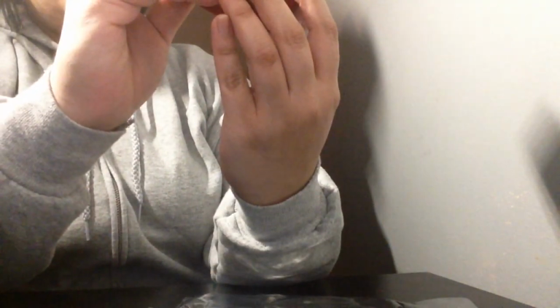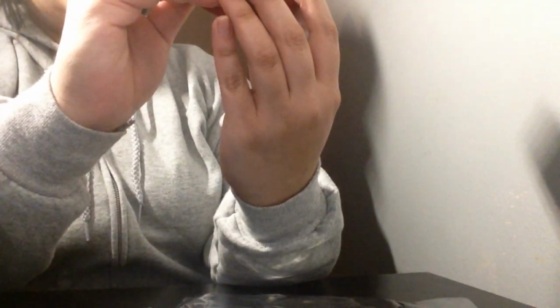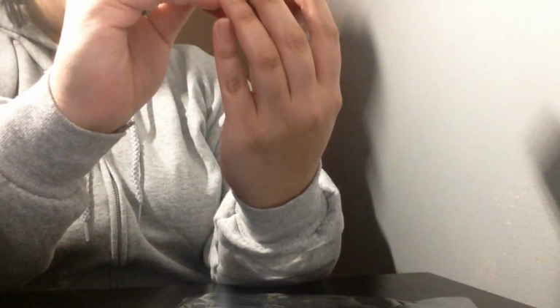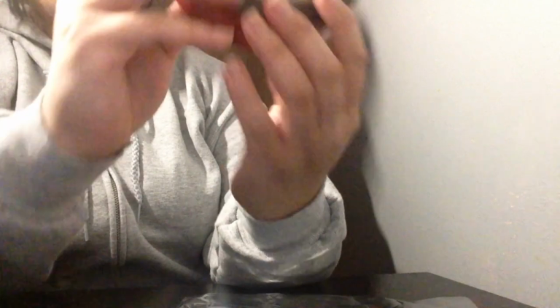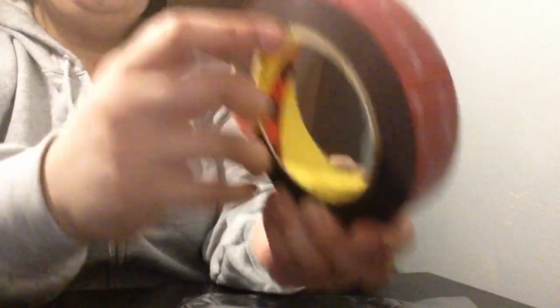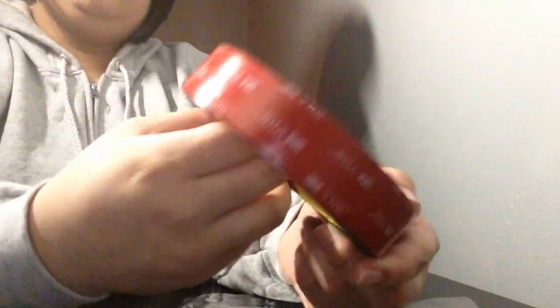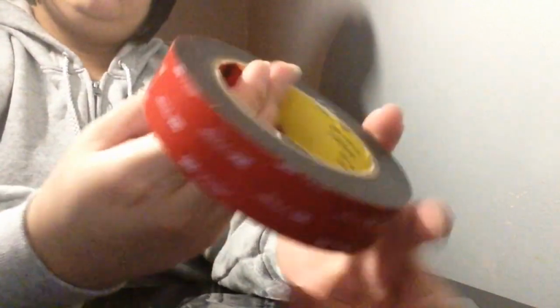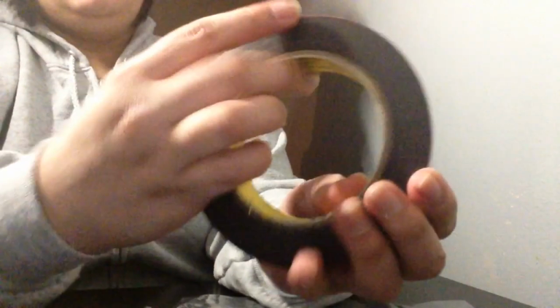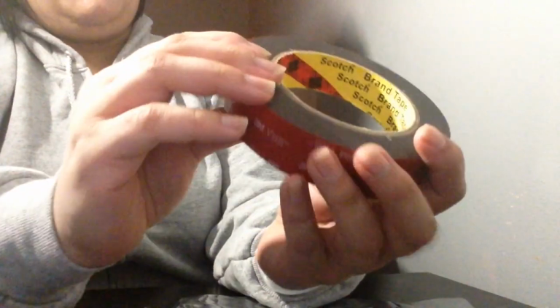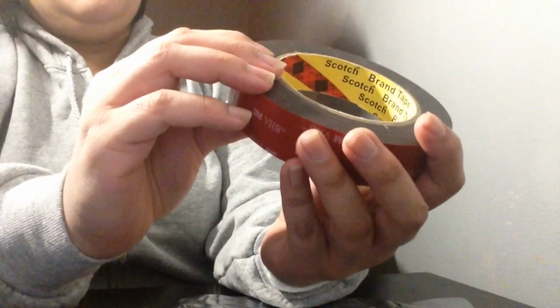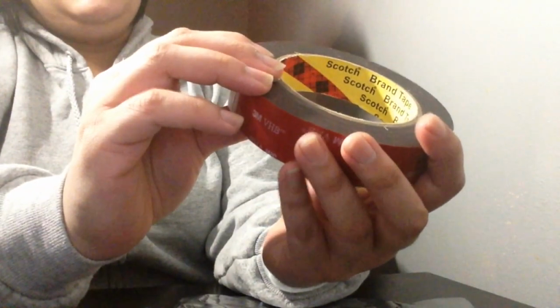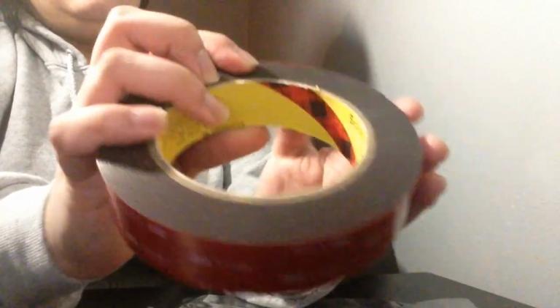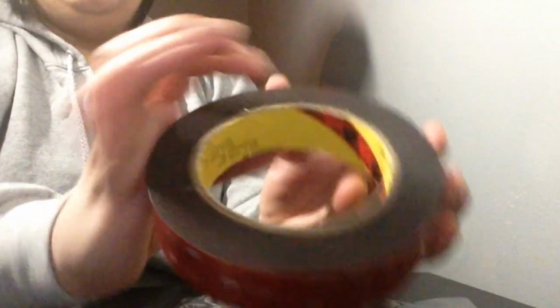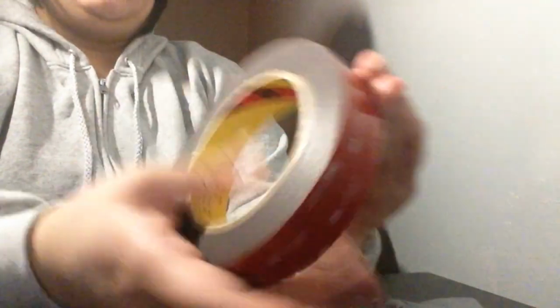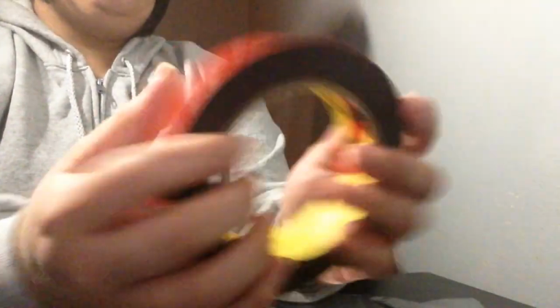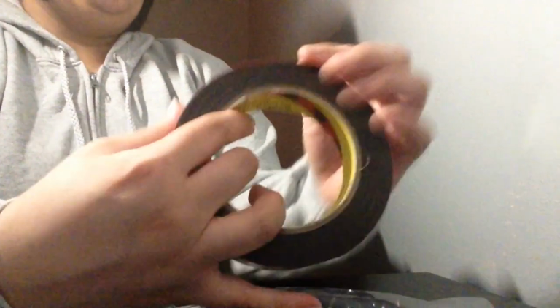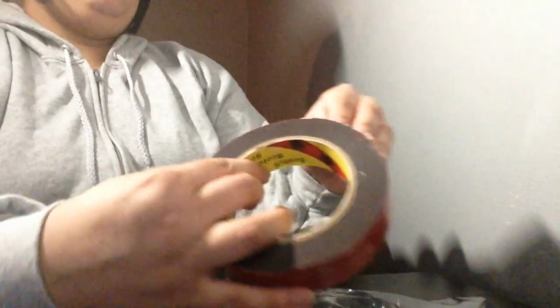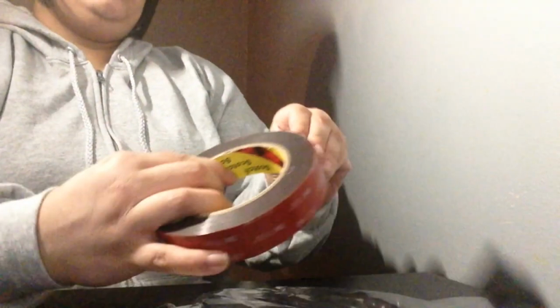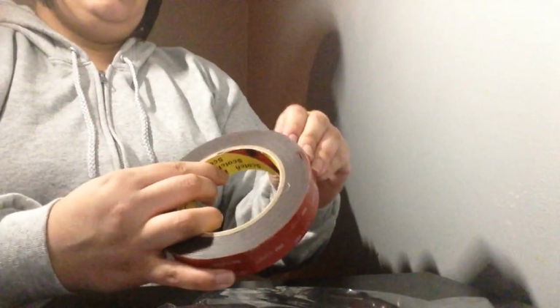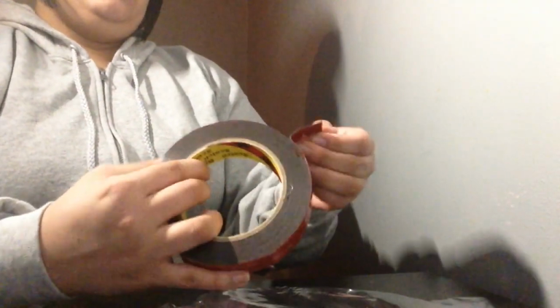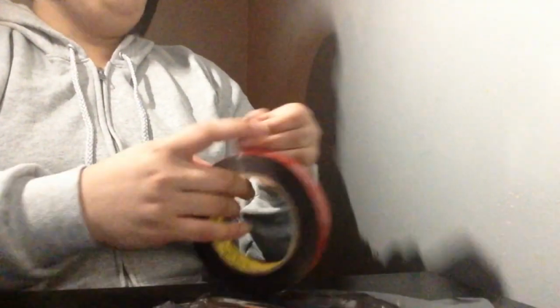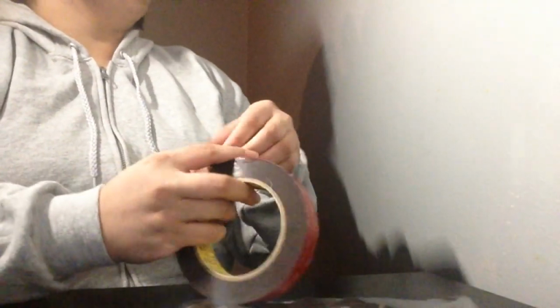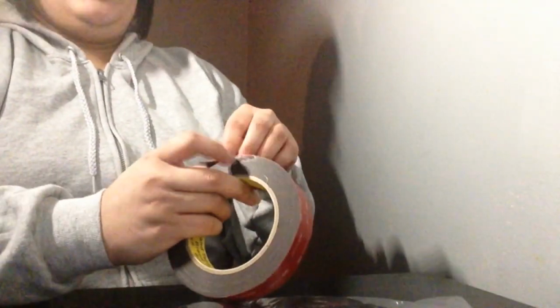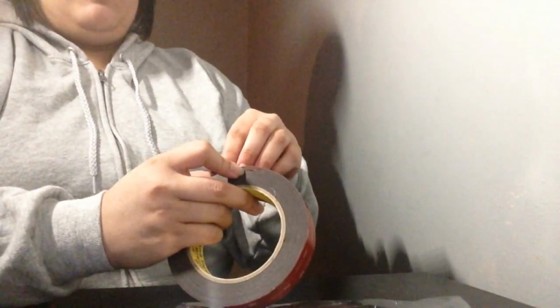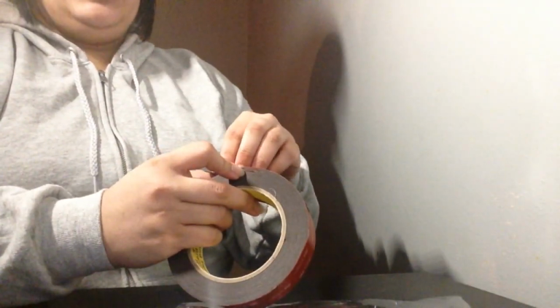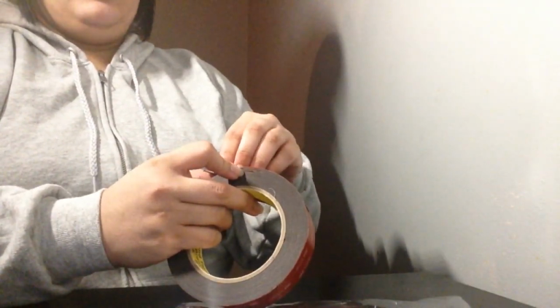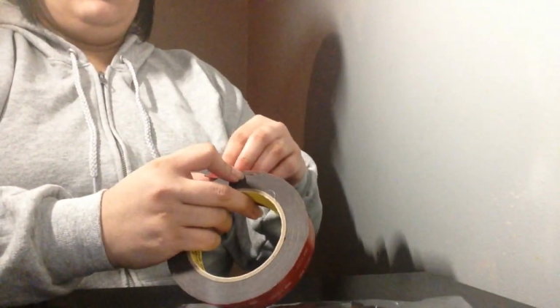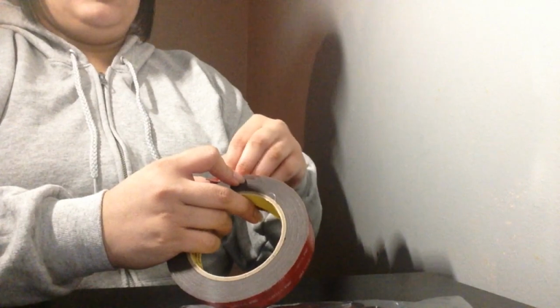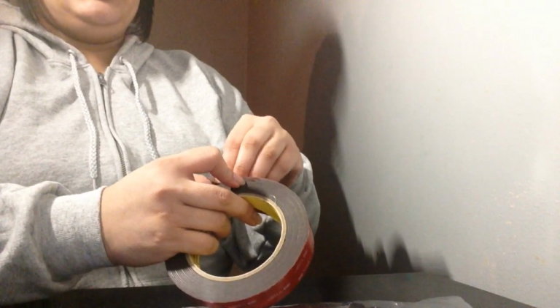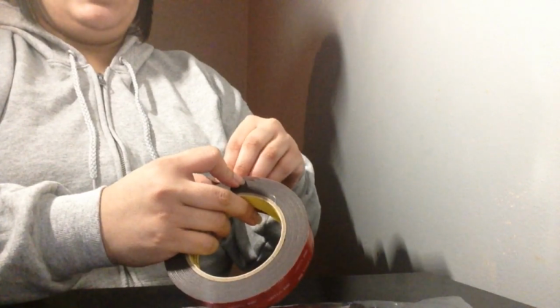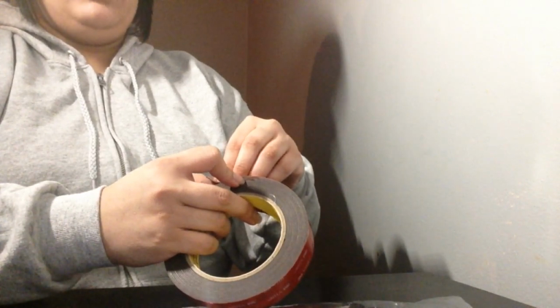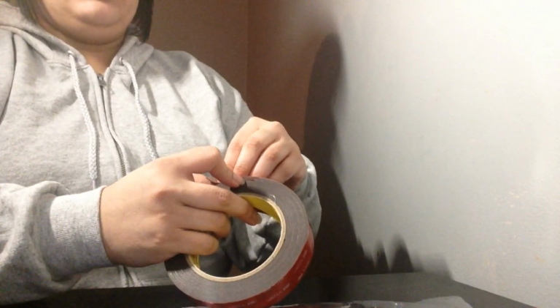It is a core series and this is meant to hang stuff up. I have a couple drawings I want to hang up on my wall today and we're gonna see how well it works.